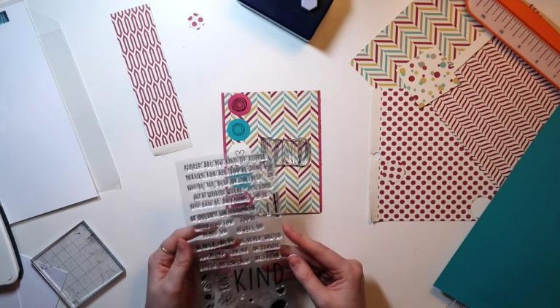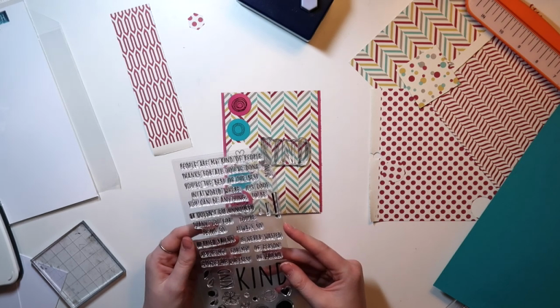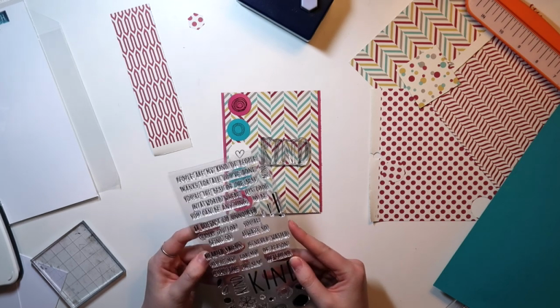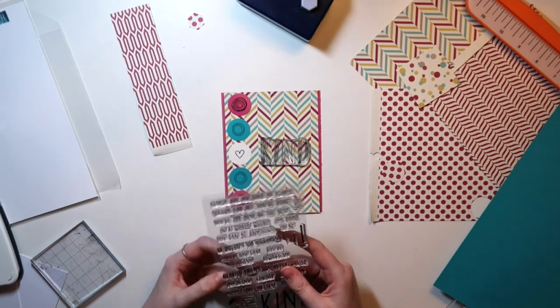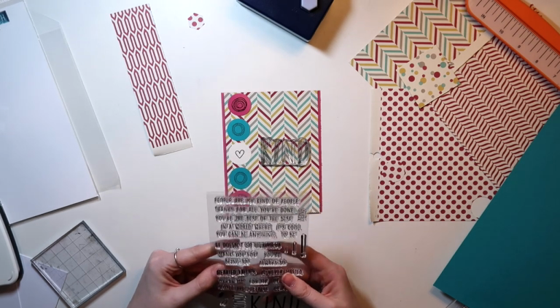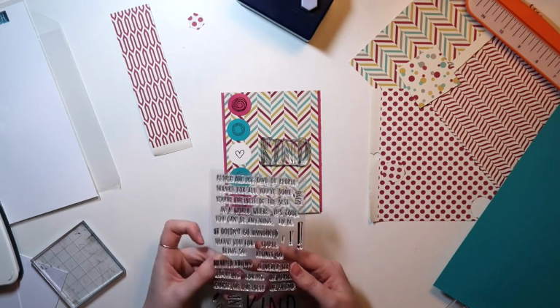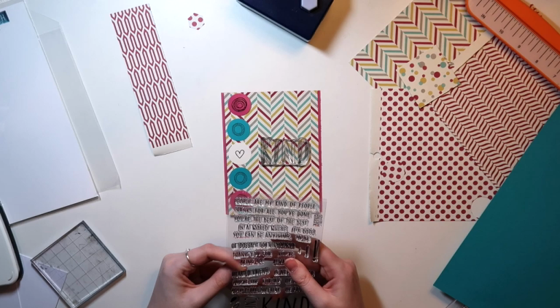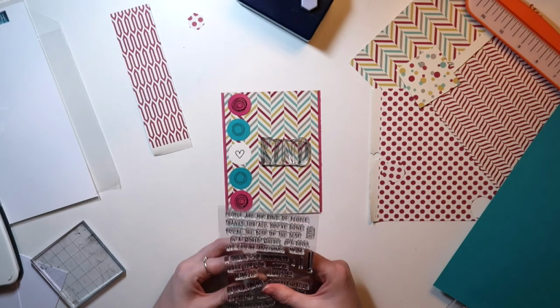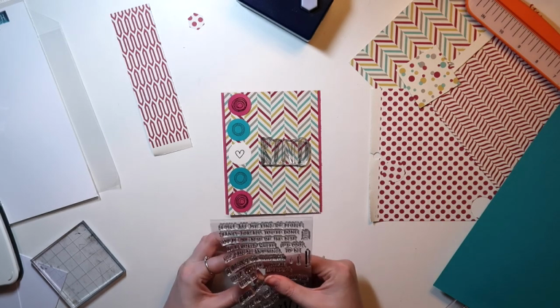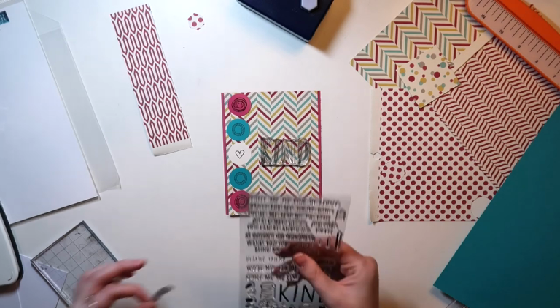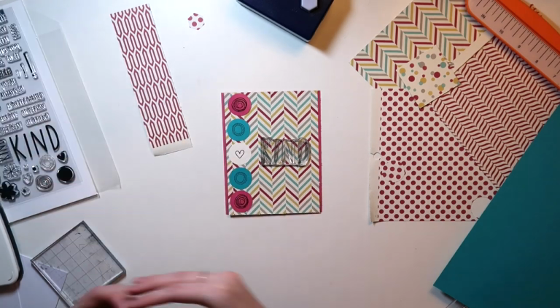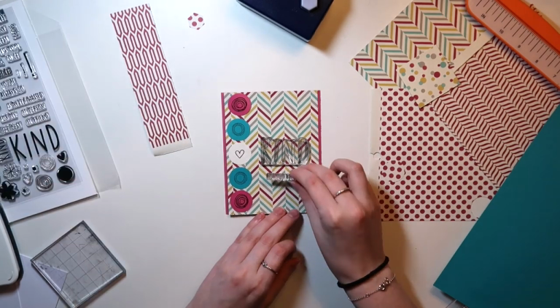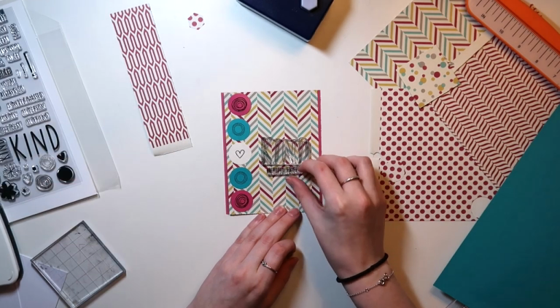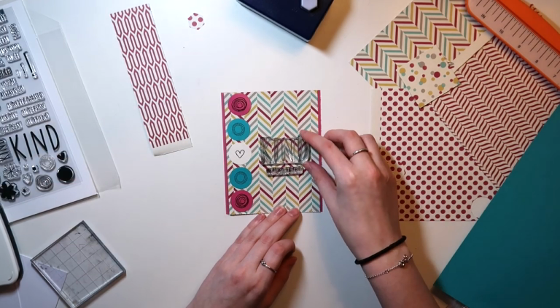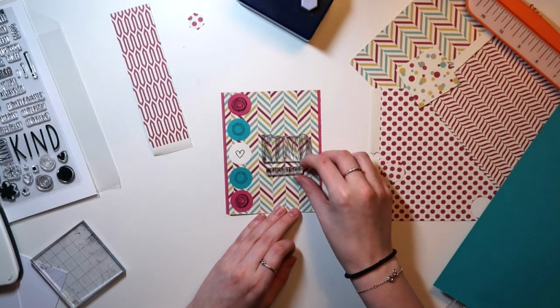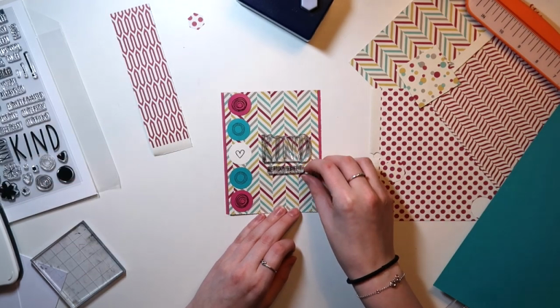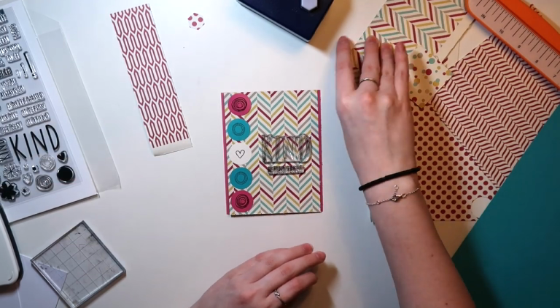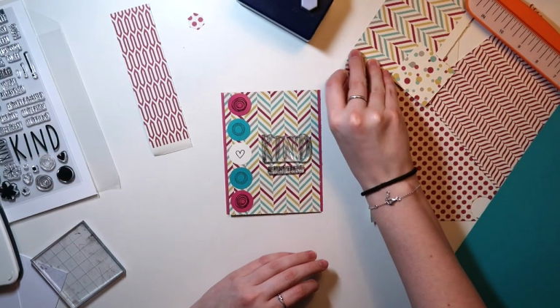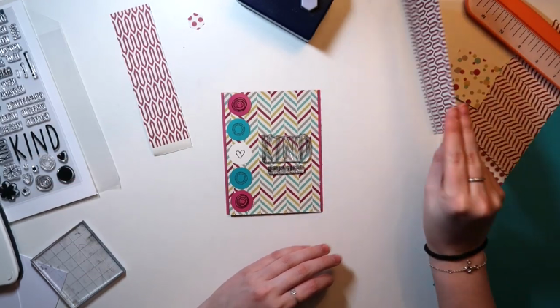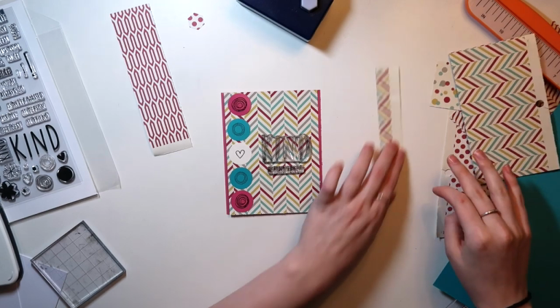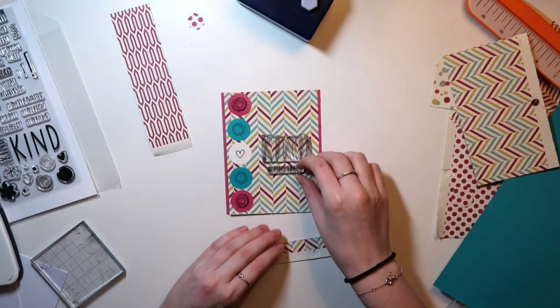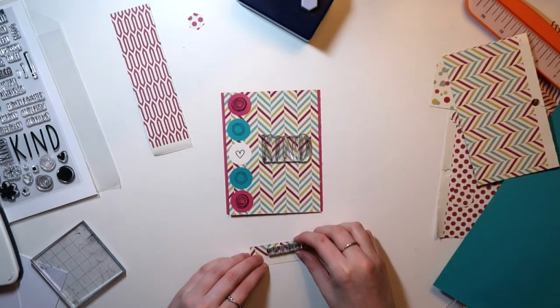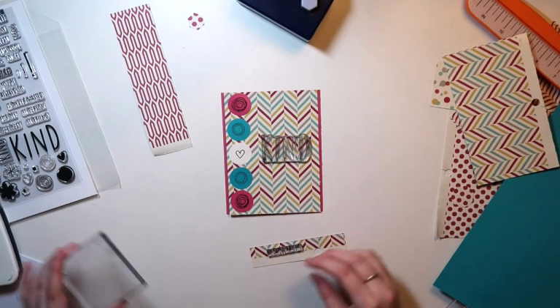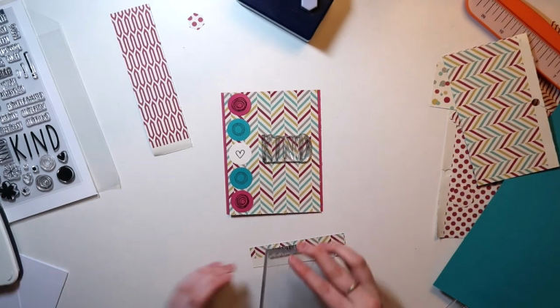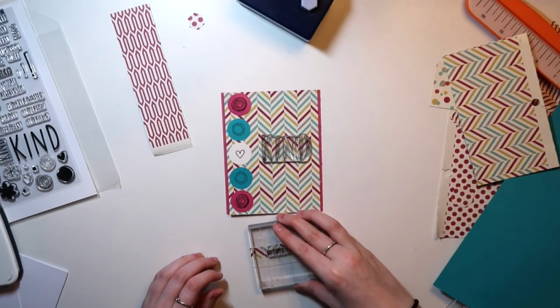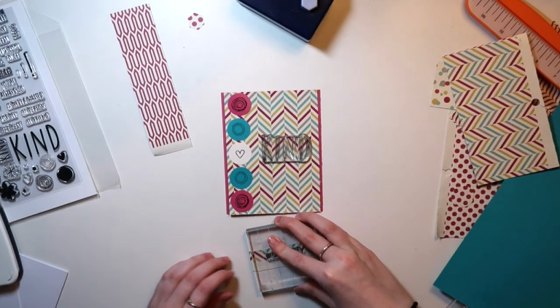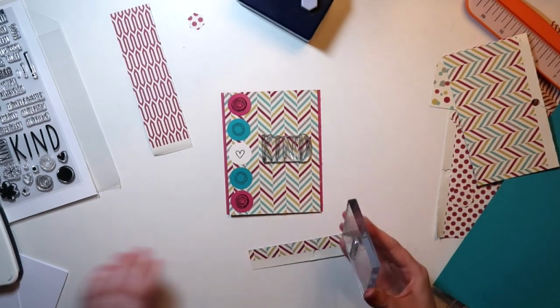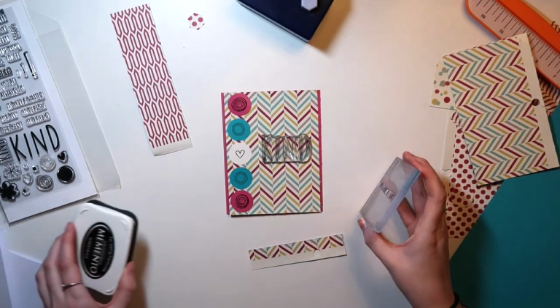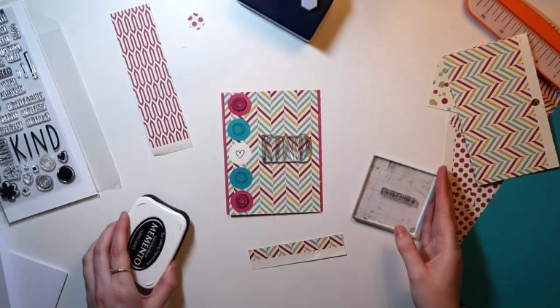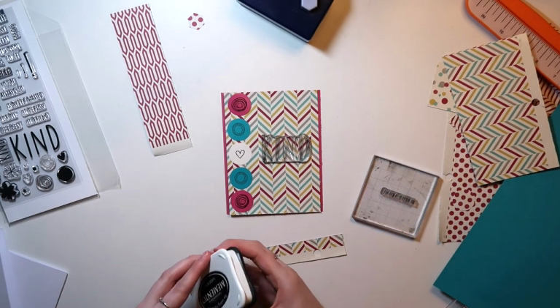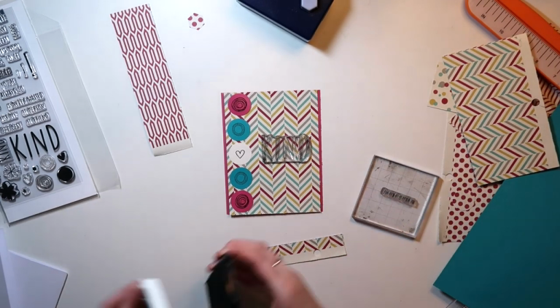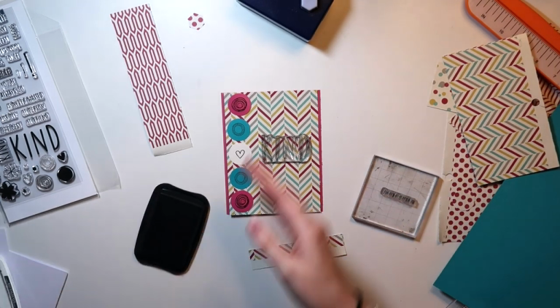So here I'm trying to figure out the rest of my title. I wasn't making this for any purpose other than just to have some extra cards in my stash. So I started off with this, and it says Kind-Hearted Friend, and I did a test piece here.